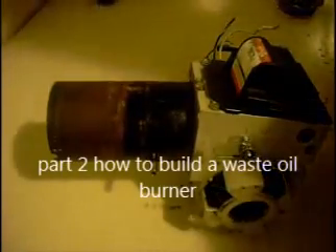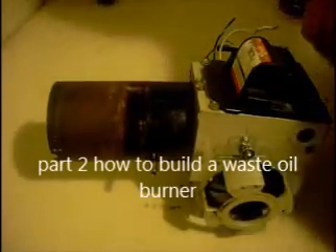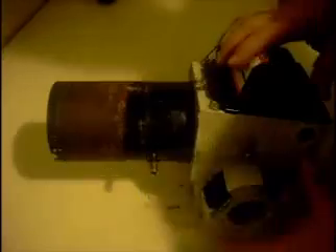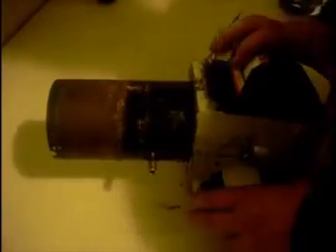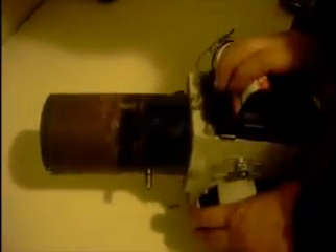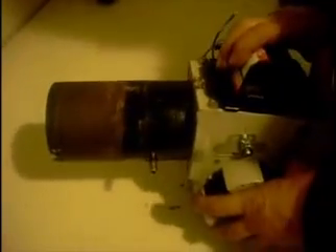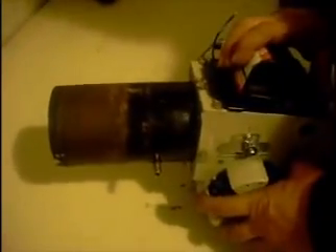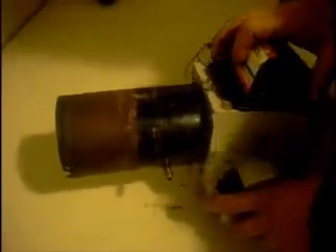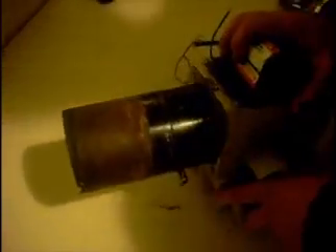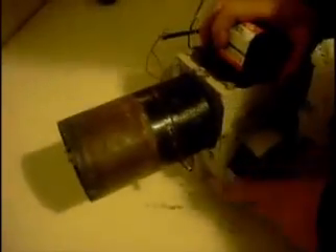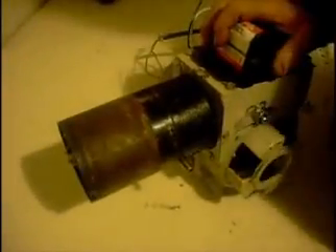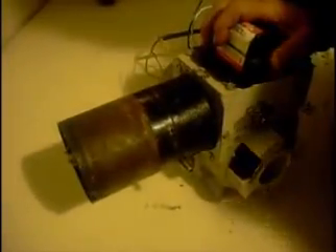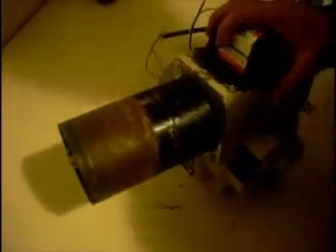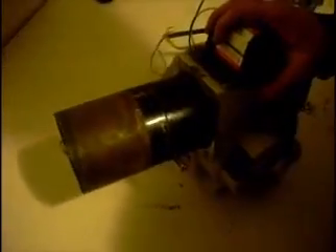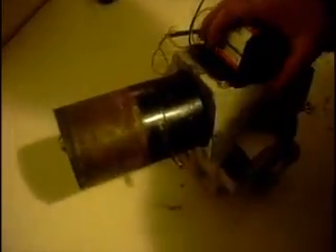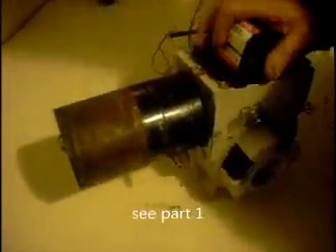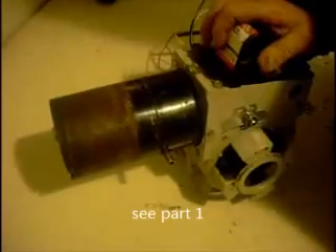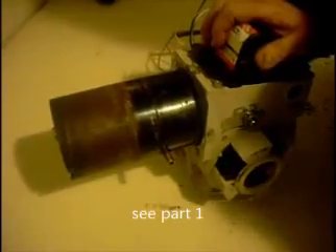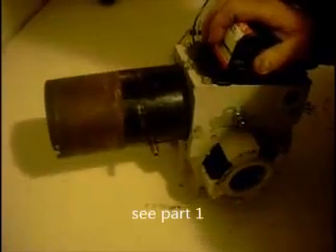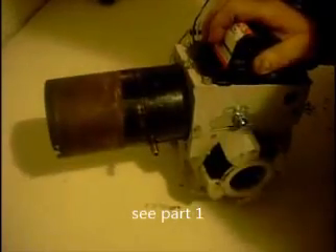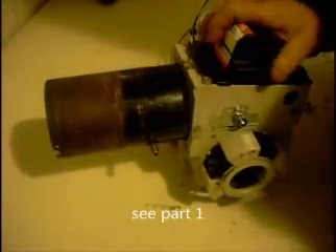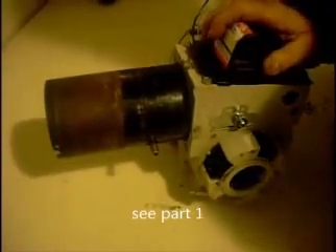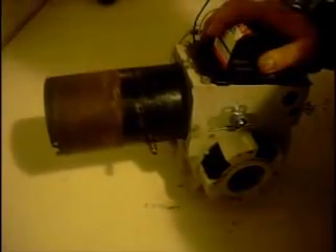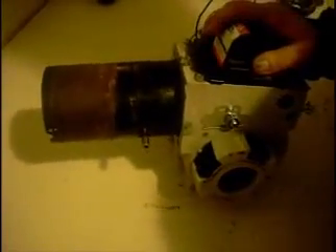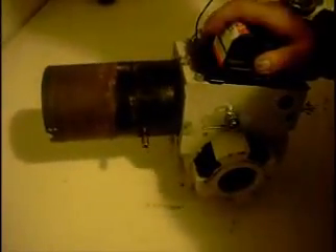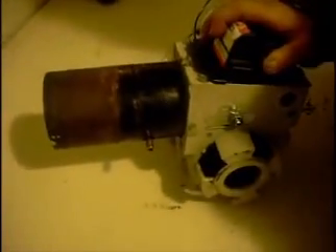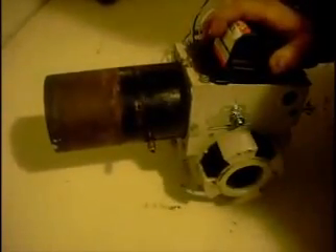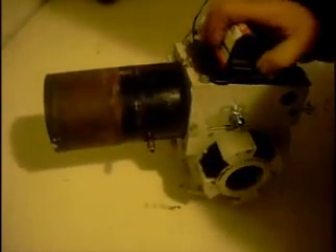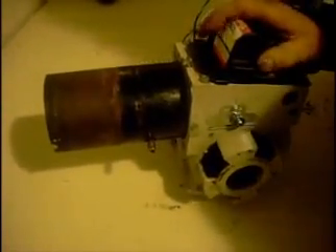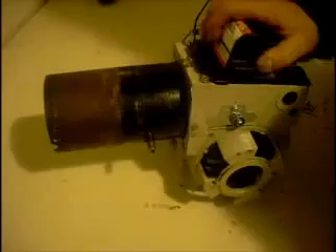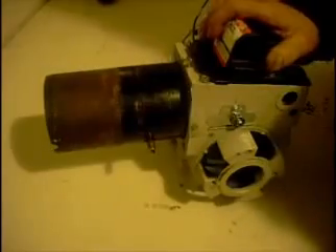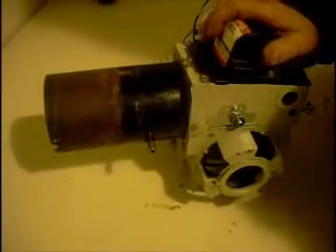Part two — waste oil burner. In part one we showed how to install the heat block. Now we're going to give a quick rundown on how to install the rest of the accessories, so you can finish your project.